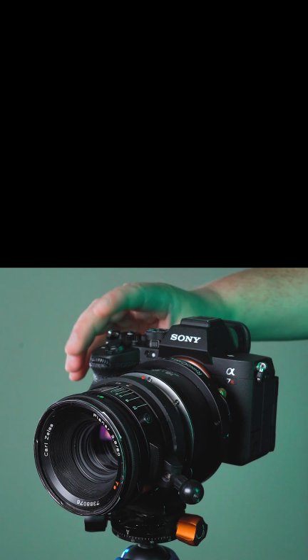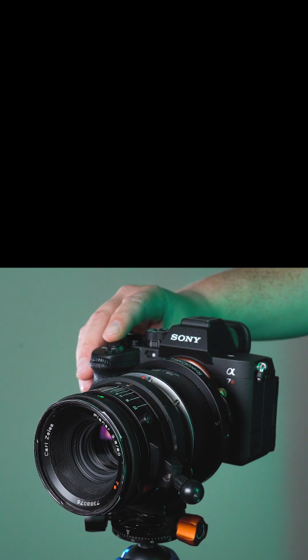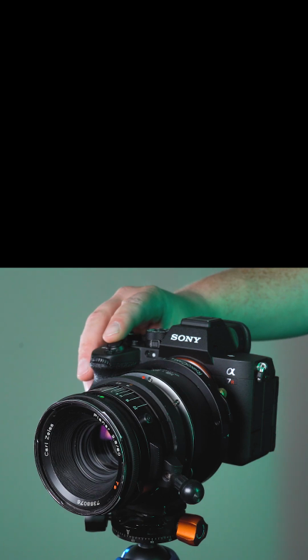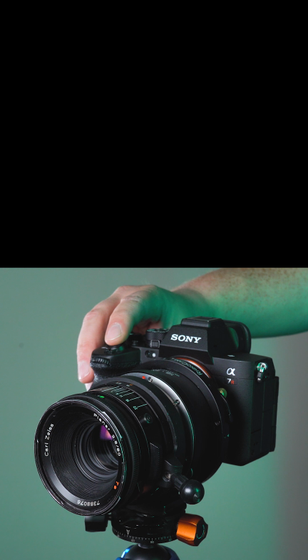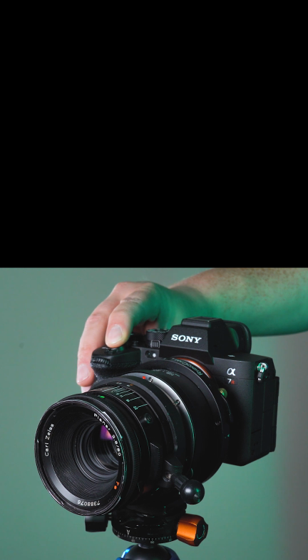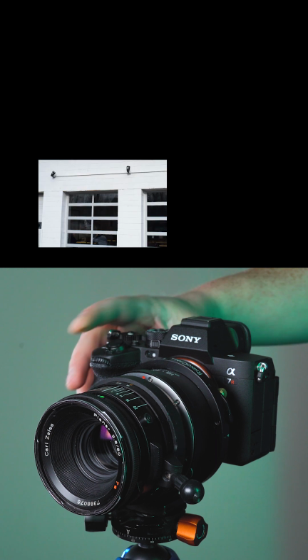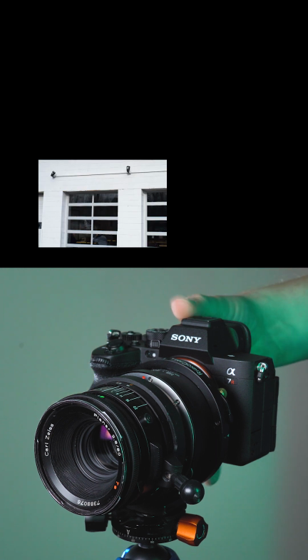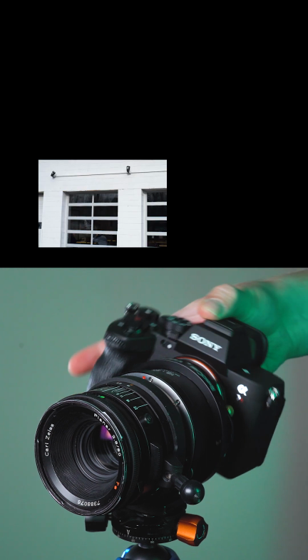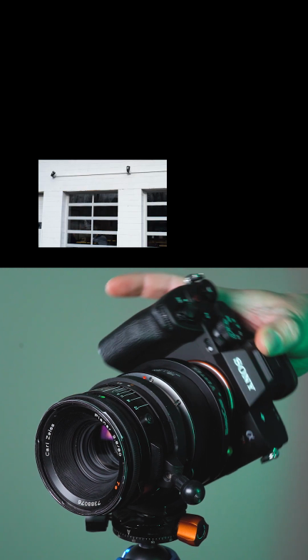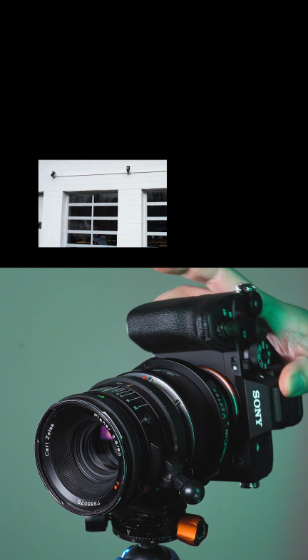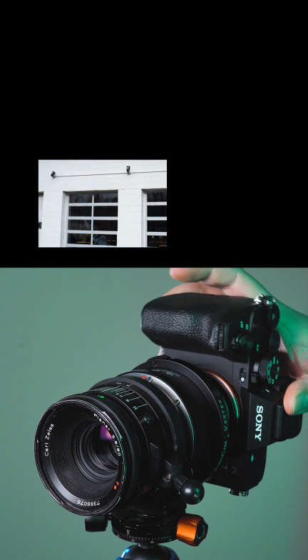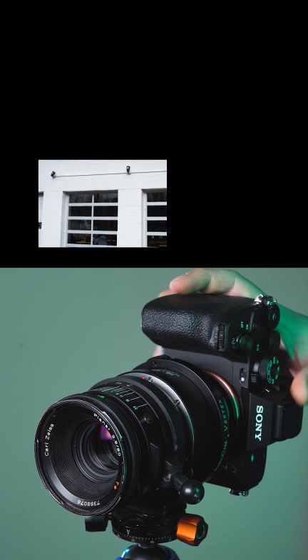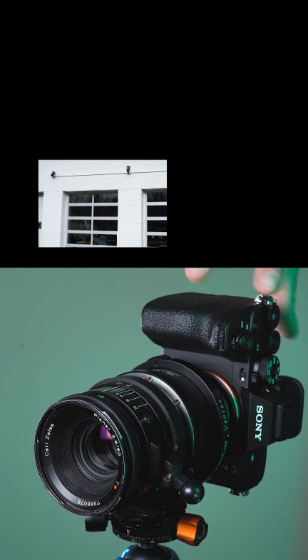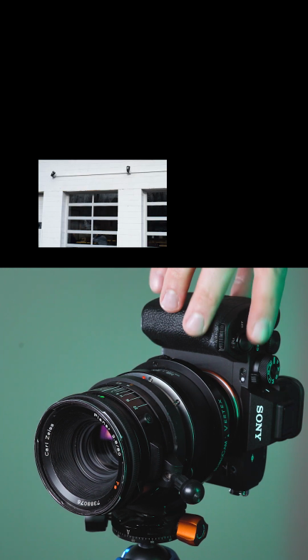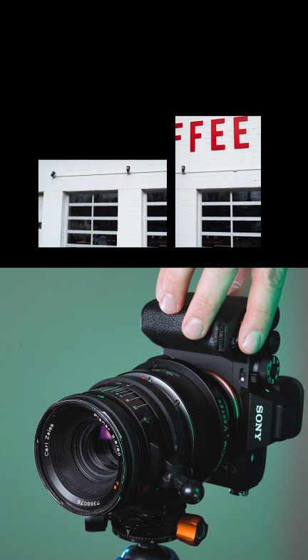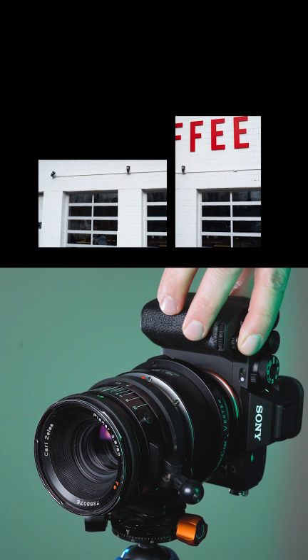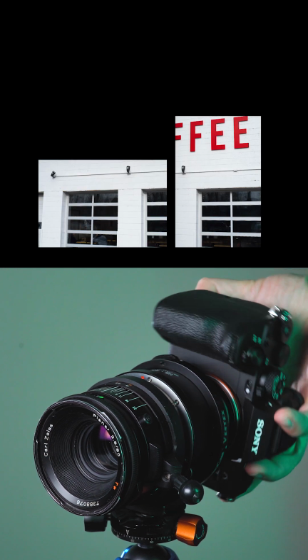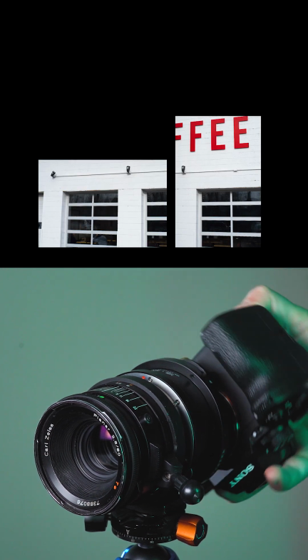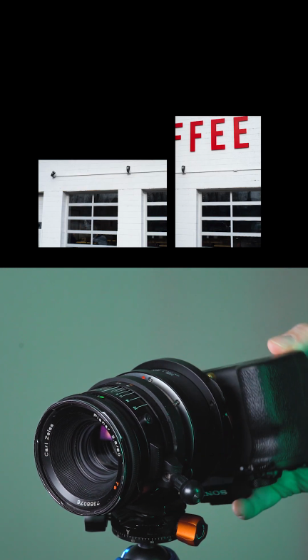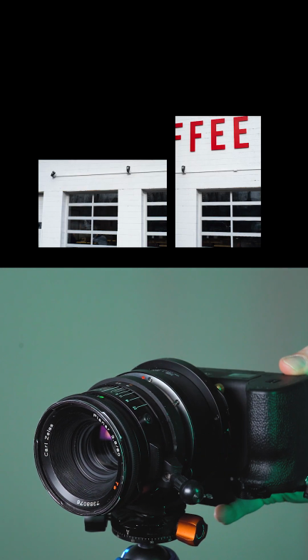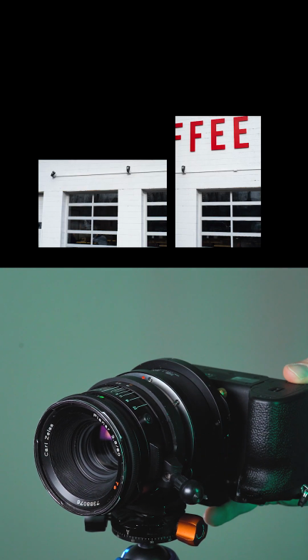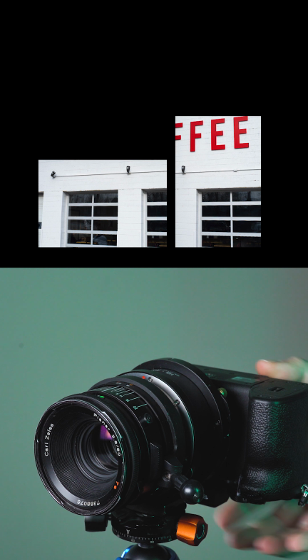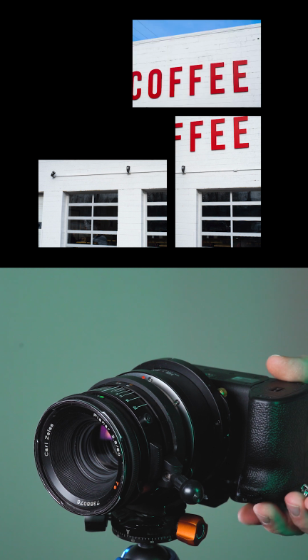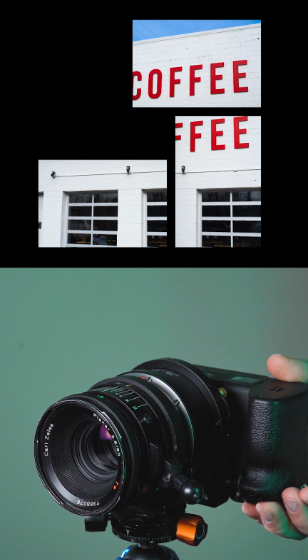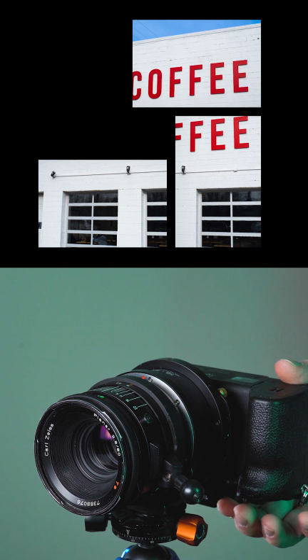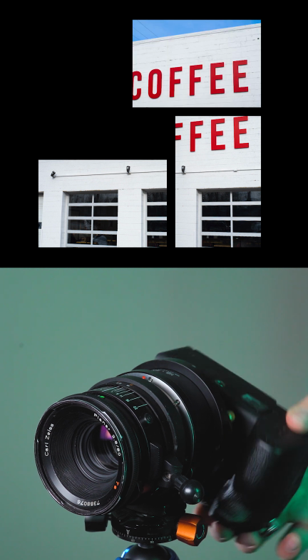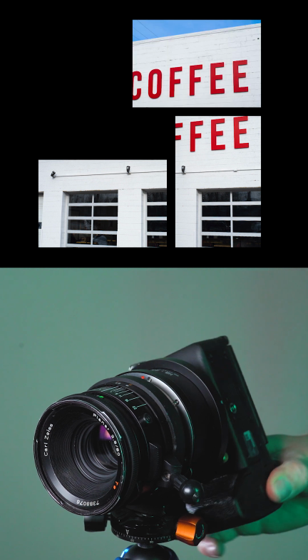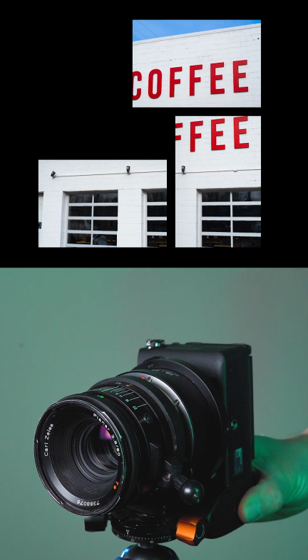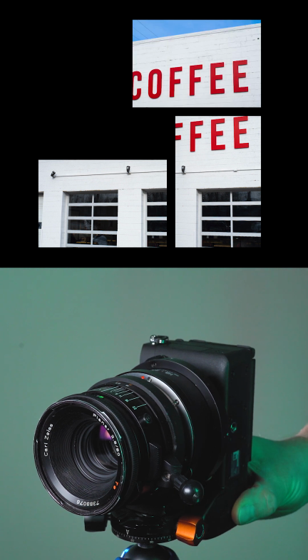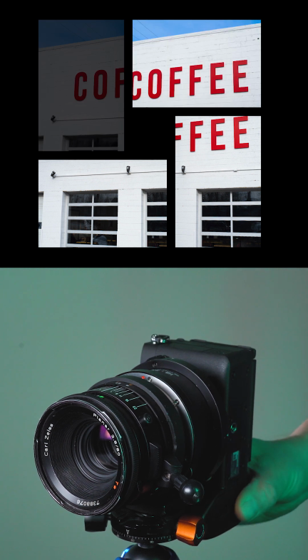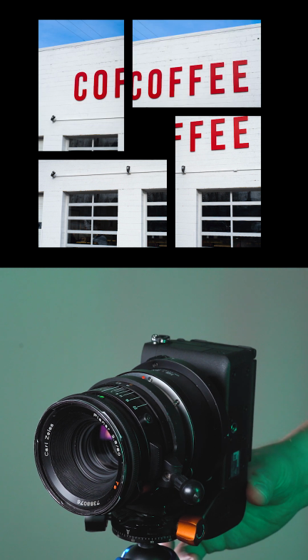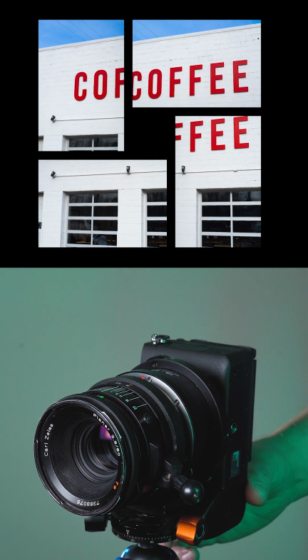Mount it on a tripod, take a shot, rotate it, take a shot, rotate it, take a shot, rotate it one more time, take a shot.